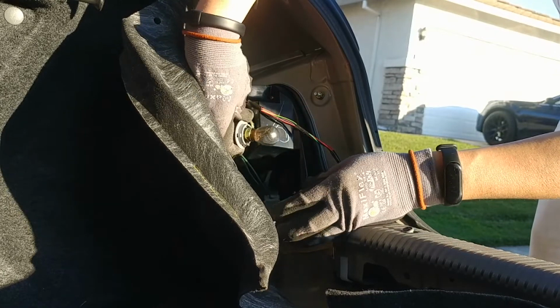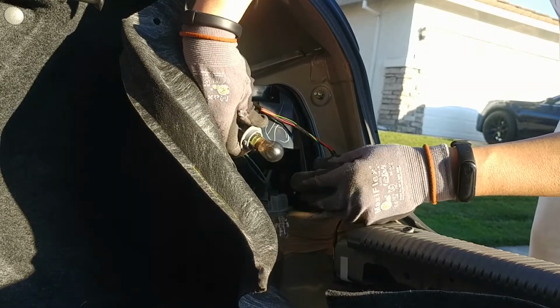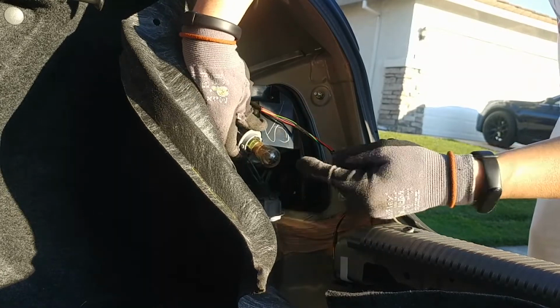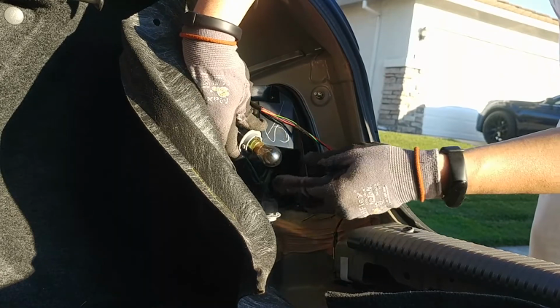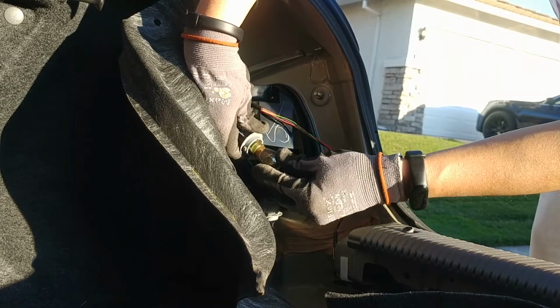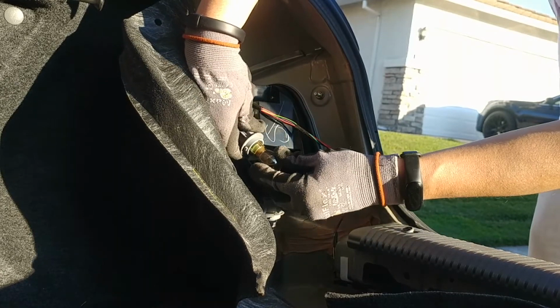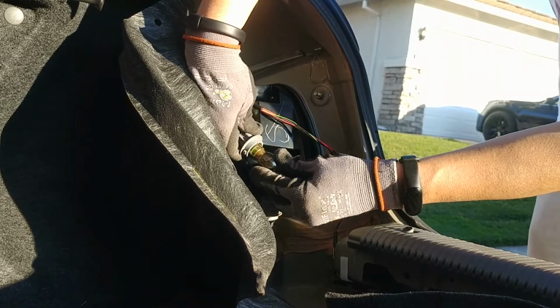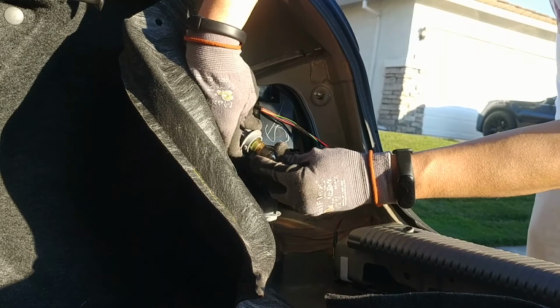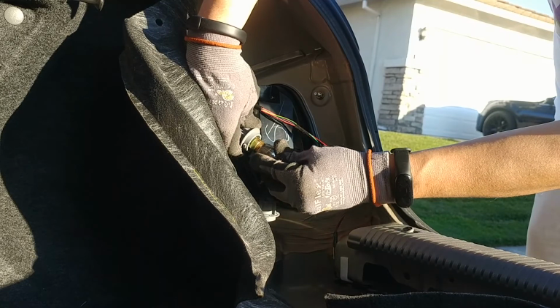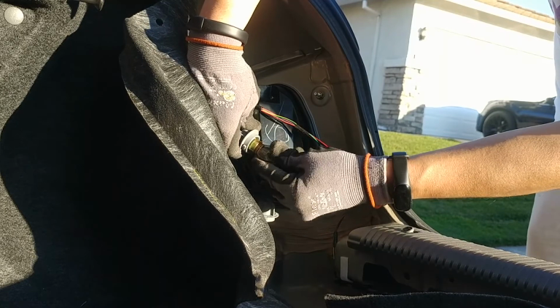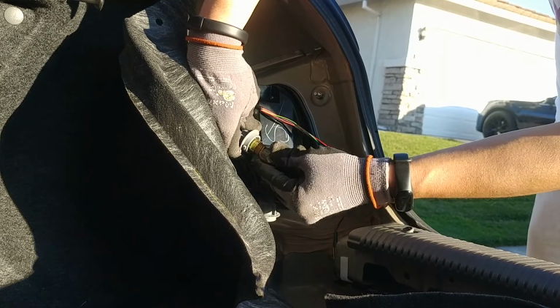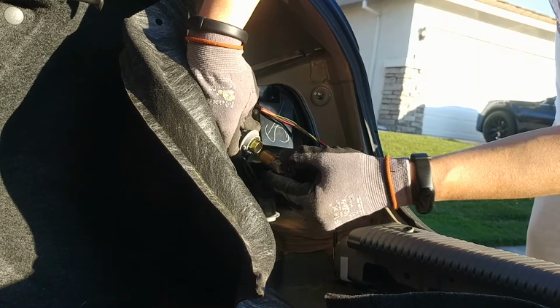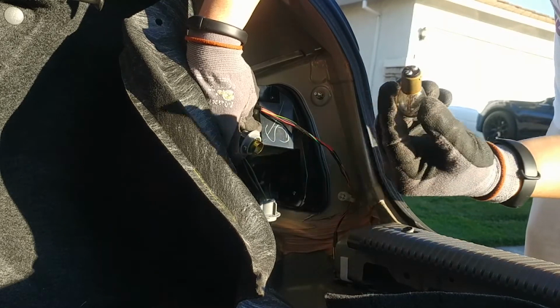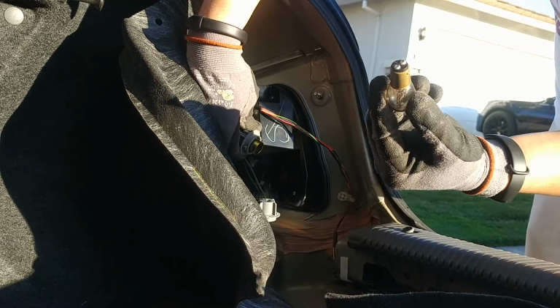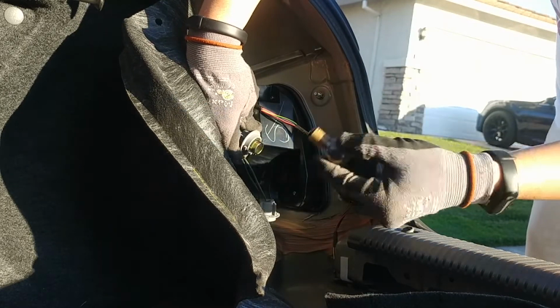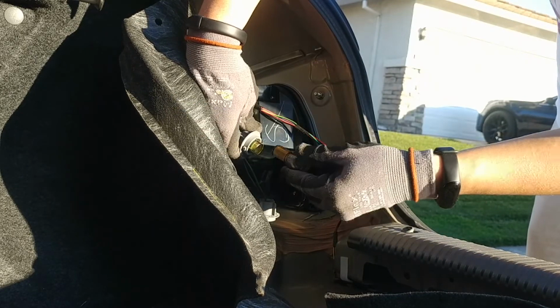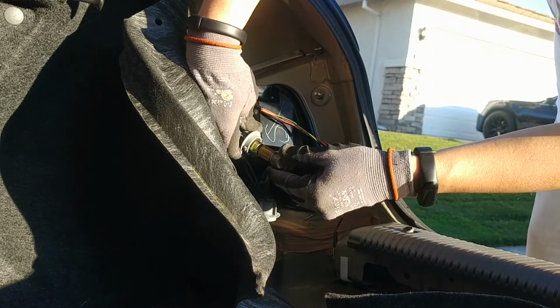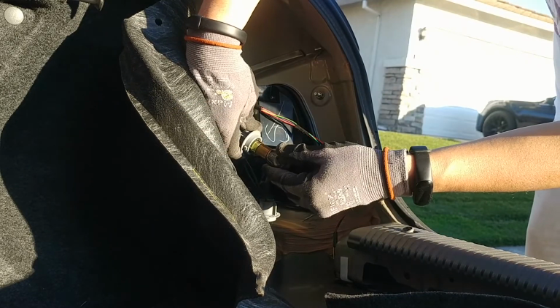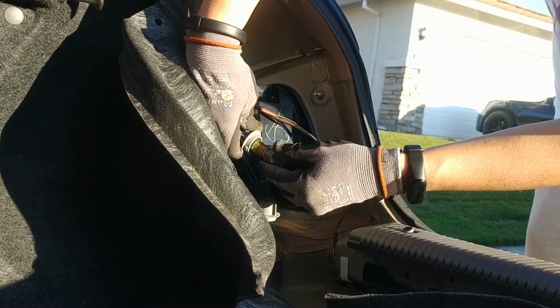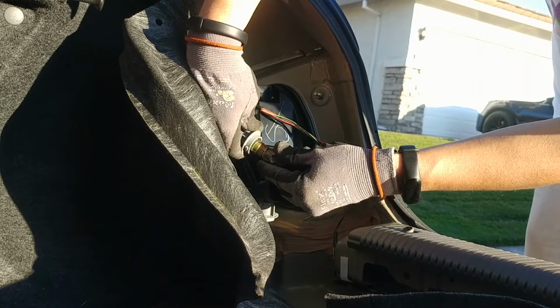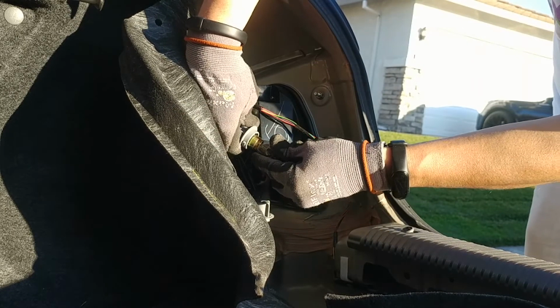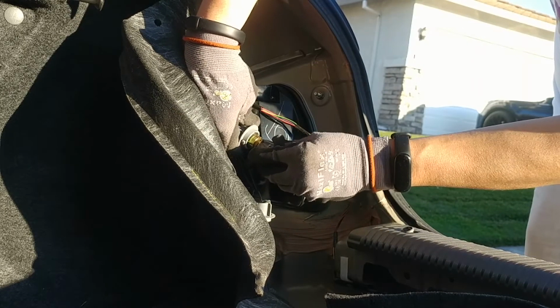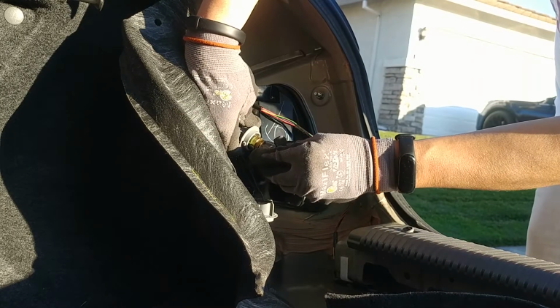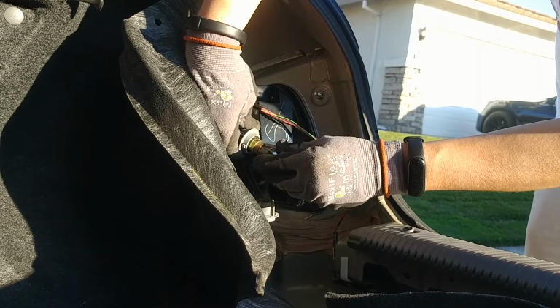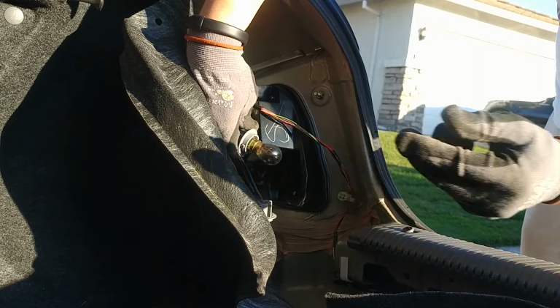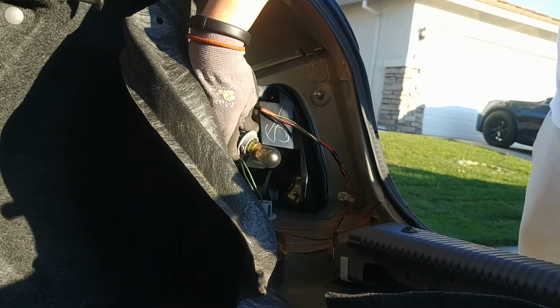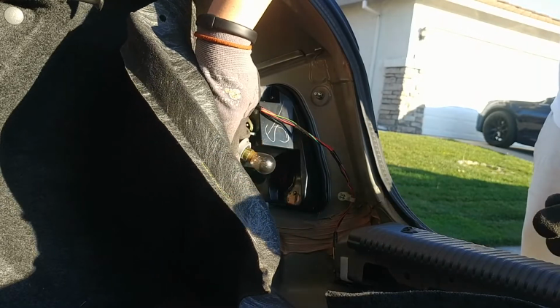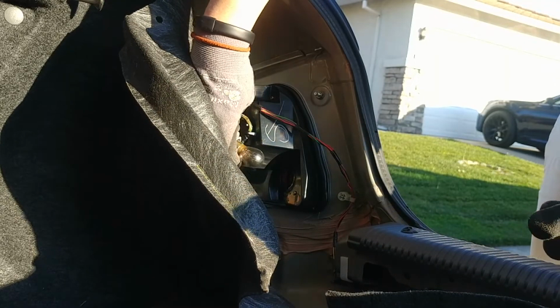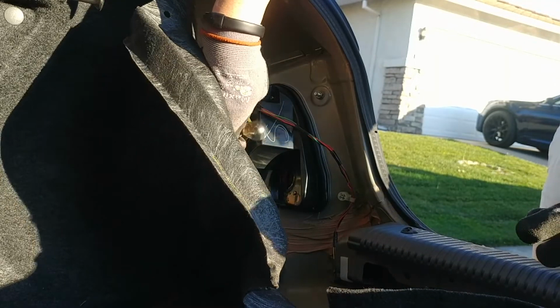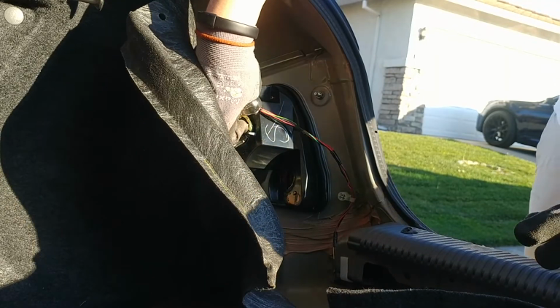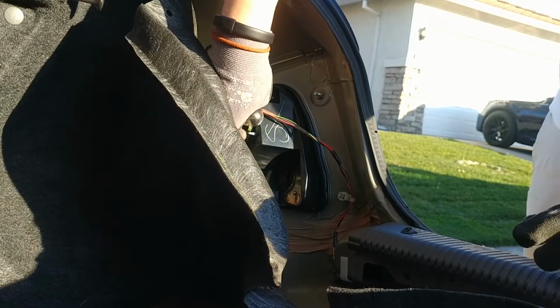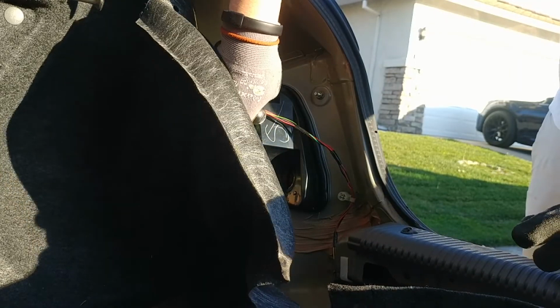Same thing here — push down counterclockwise to pull out, put your new one in, turn it clockwise. And that's that.